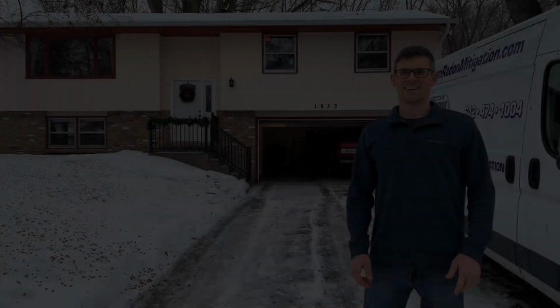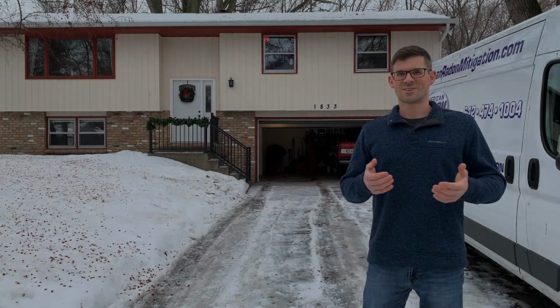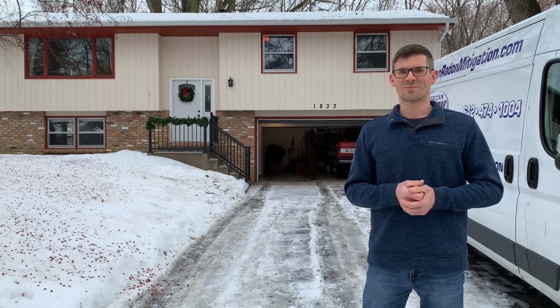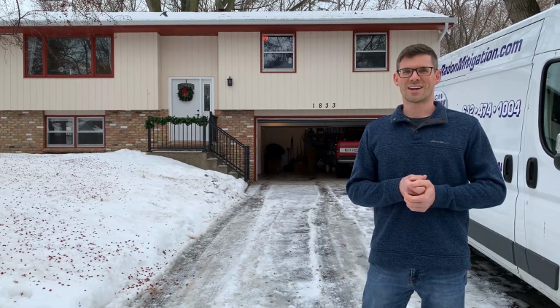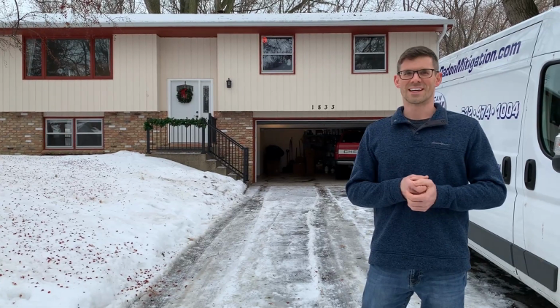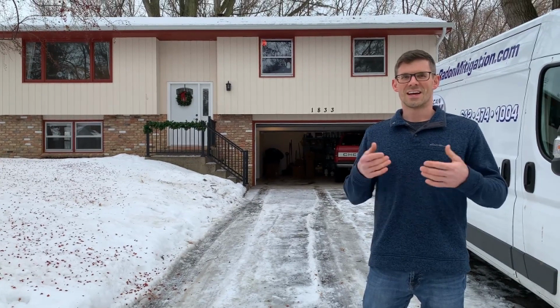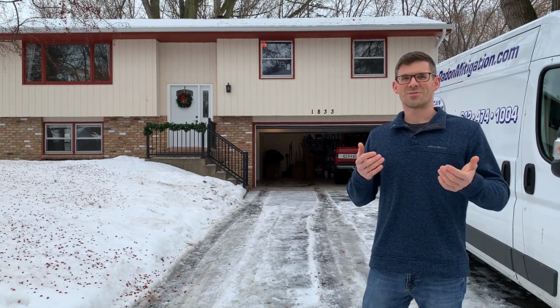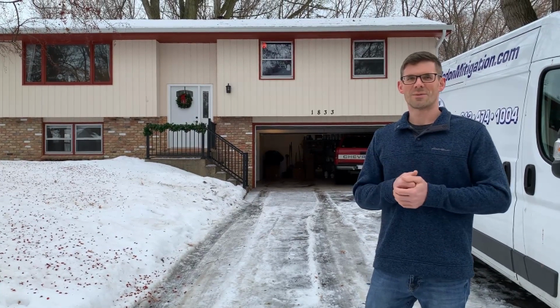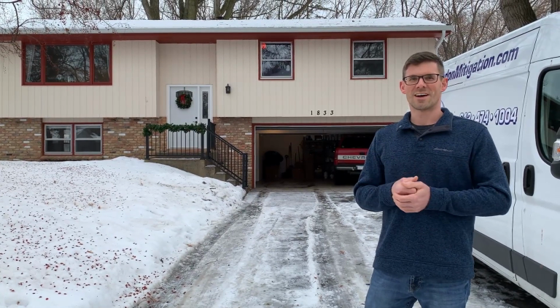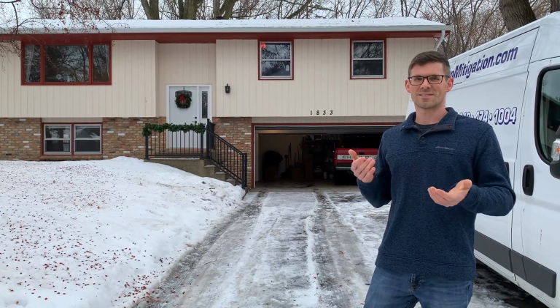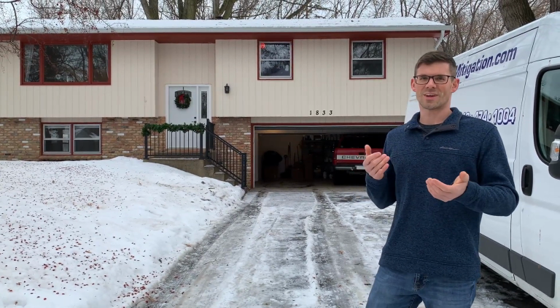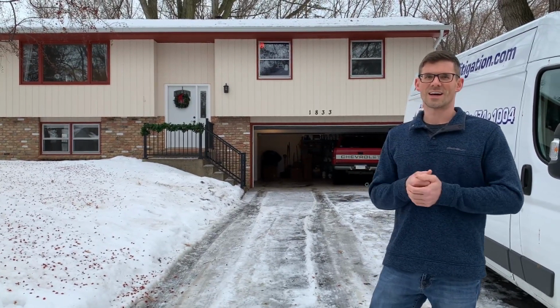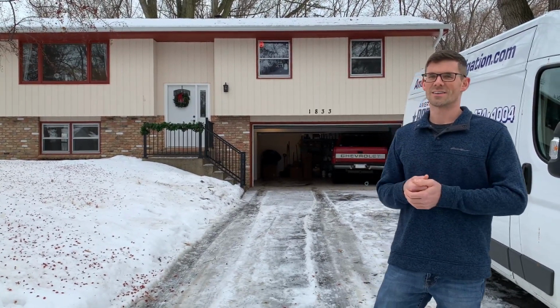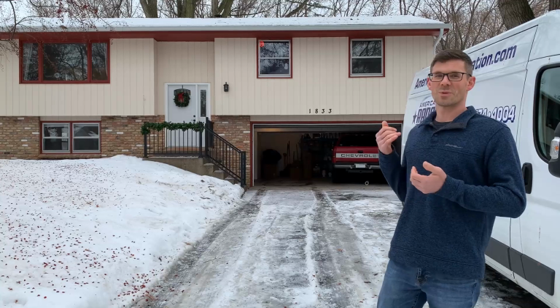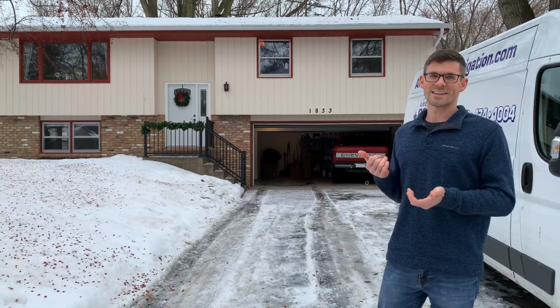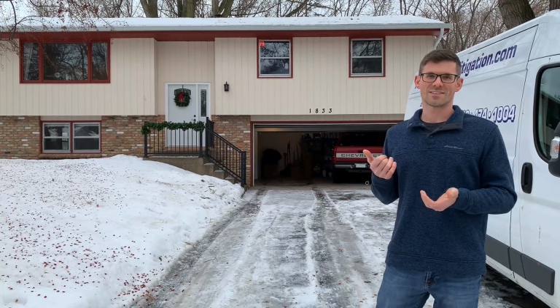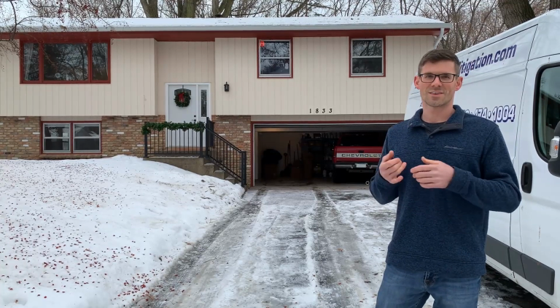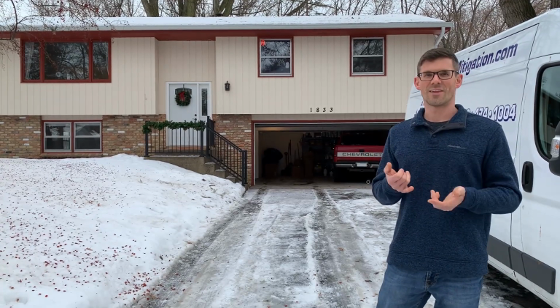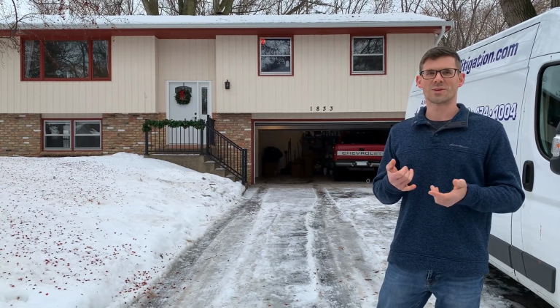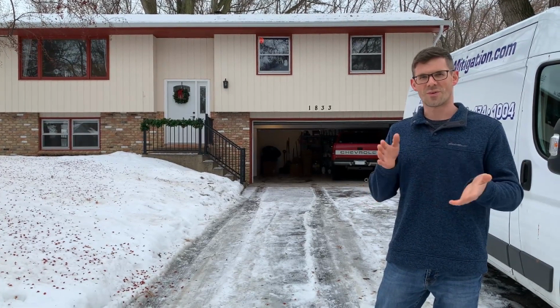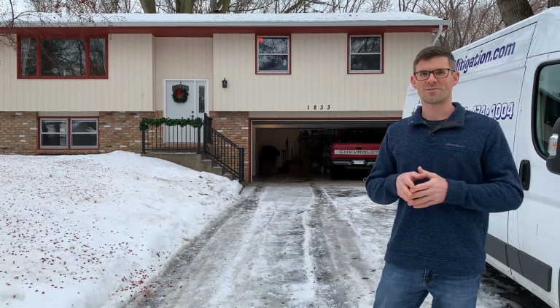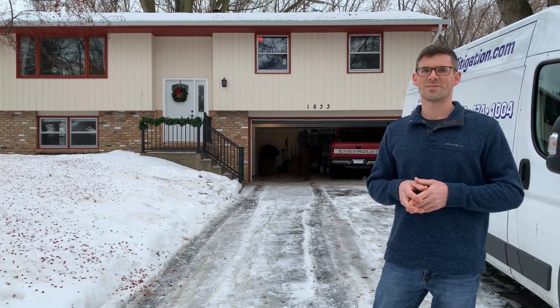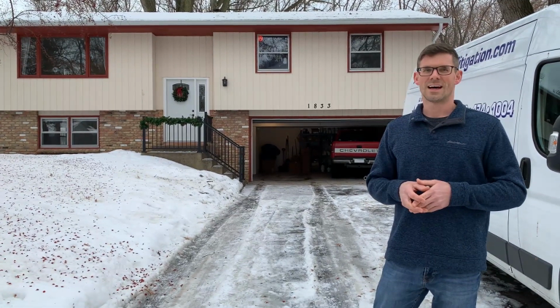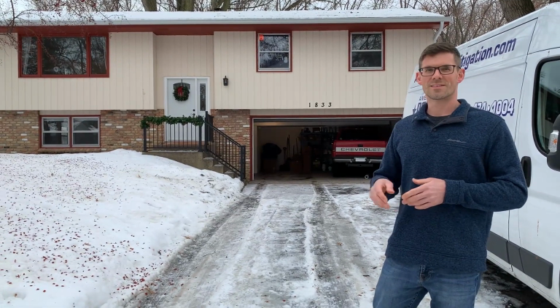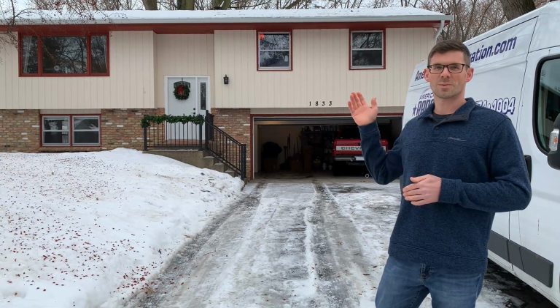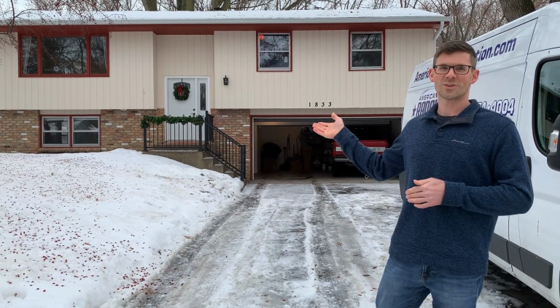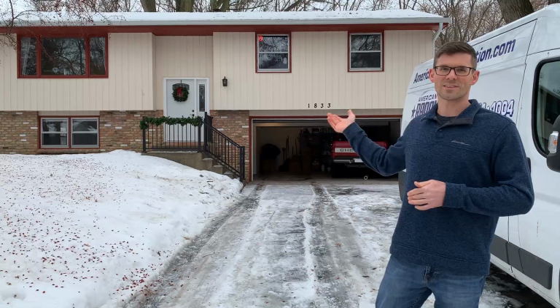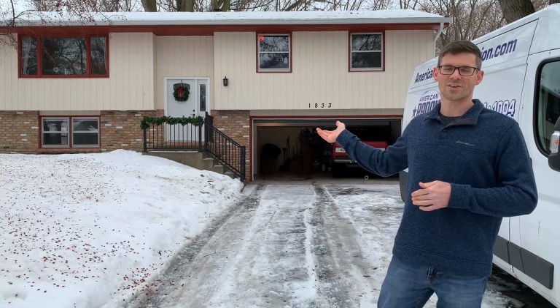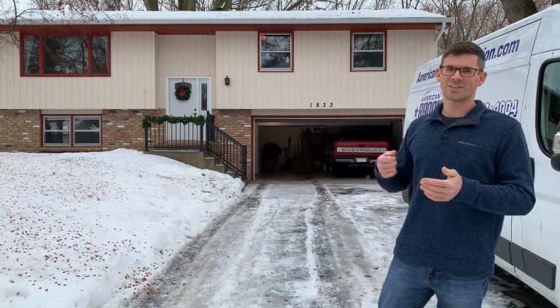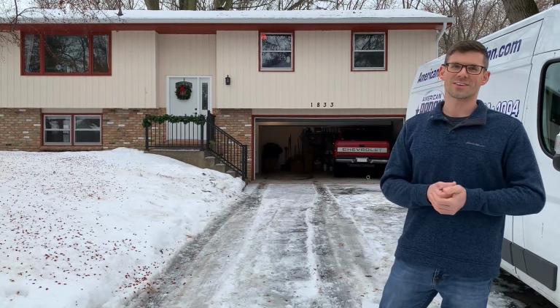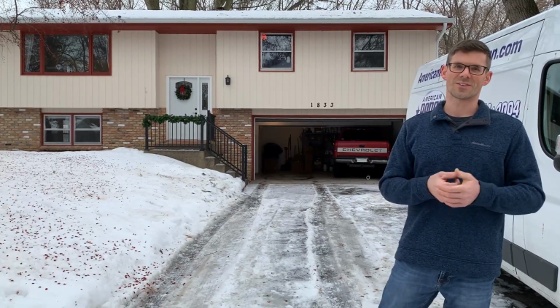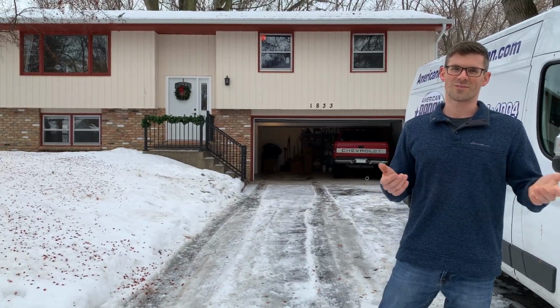Hello, I'm Jesse with American Radon Mitigation. I'm just finishing up the install on my sister's house. It was built in 1976, radon level between four and five. It's a split entry with a tuck under garage. Let's go ahead and take a look and see what's involved.